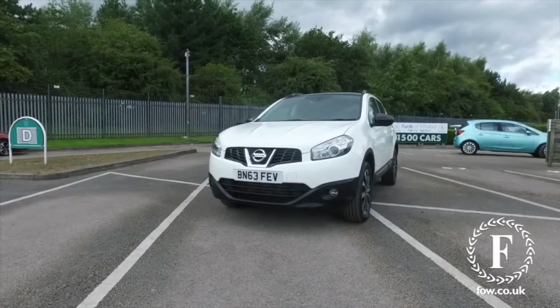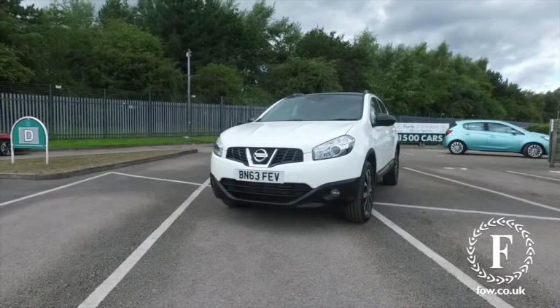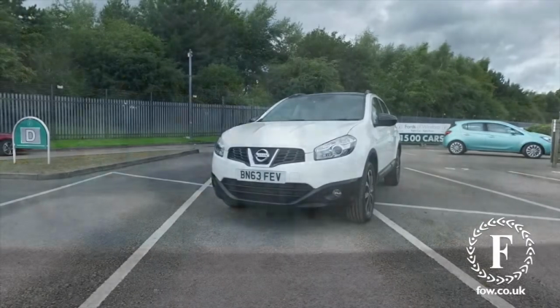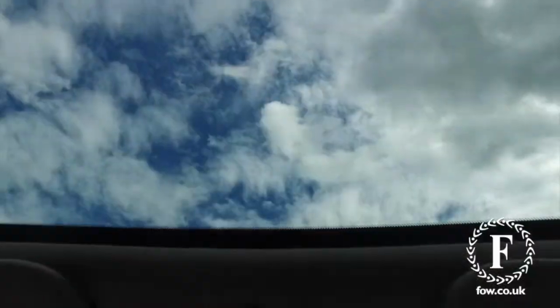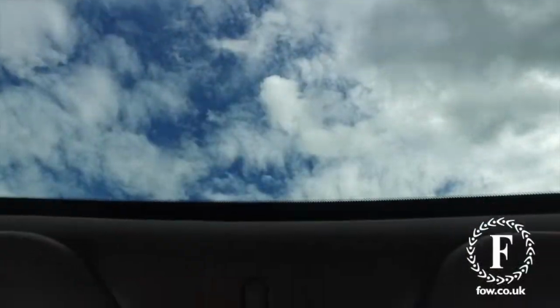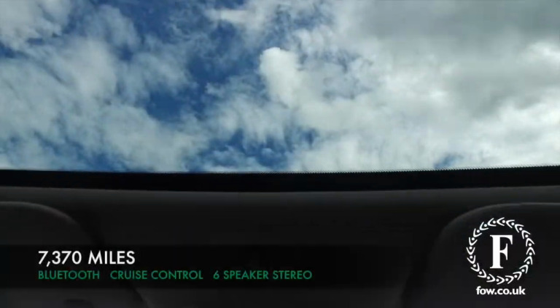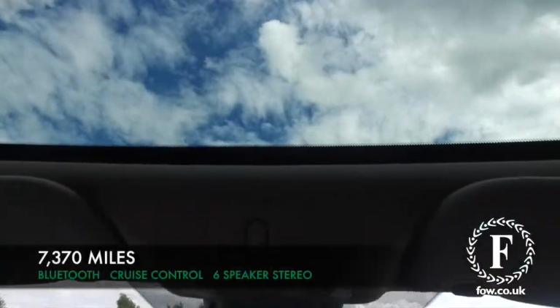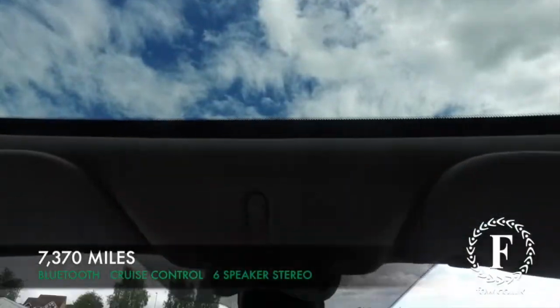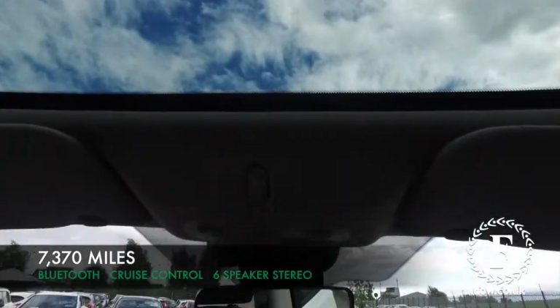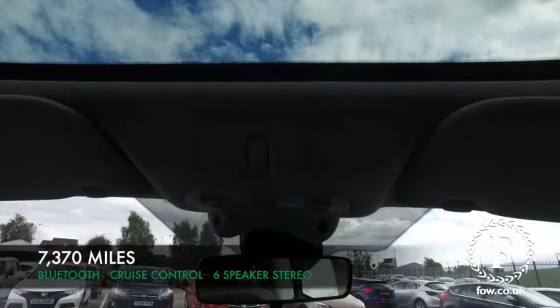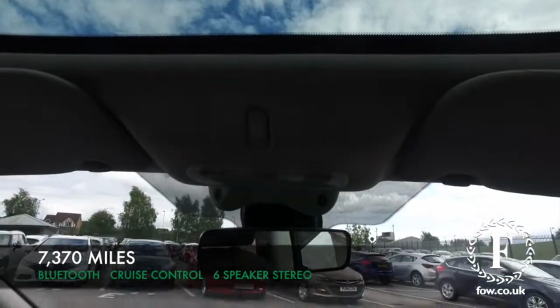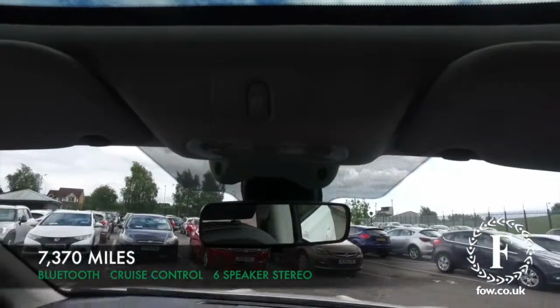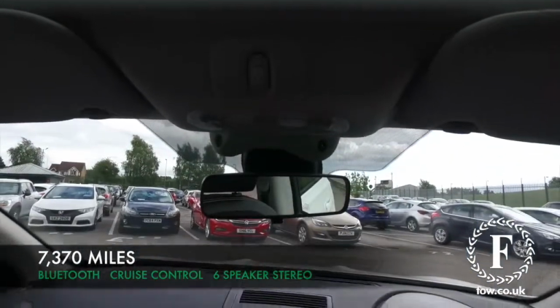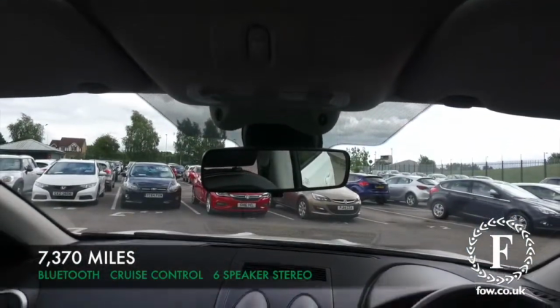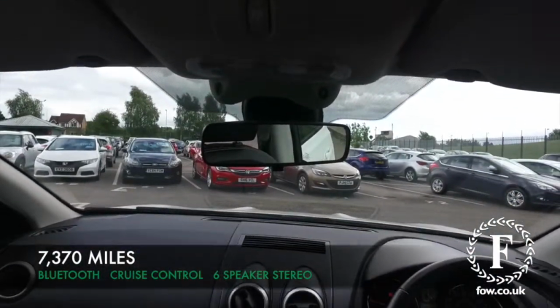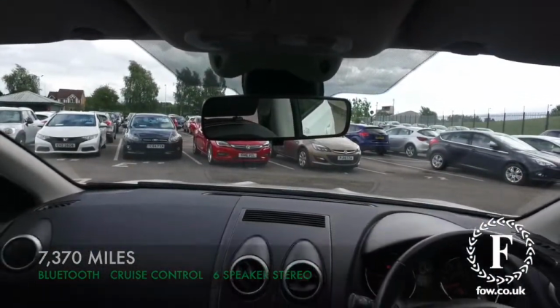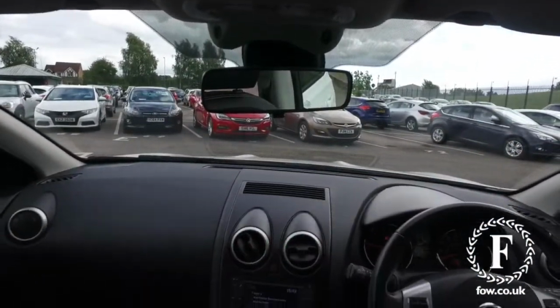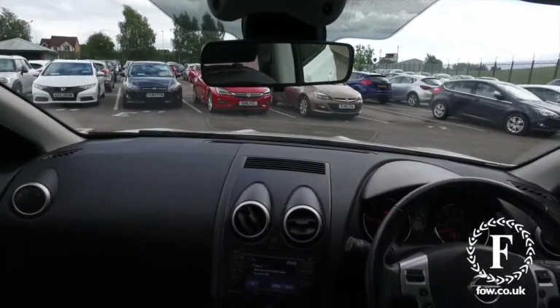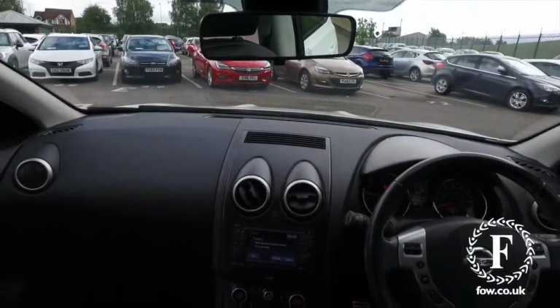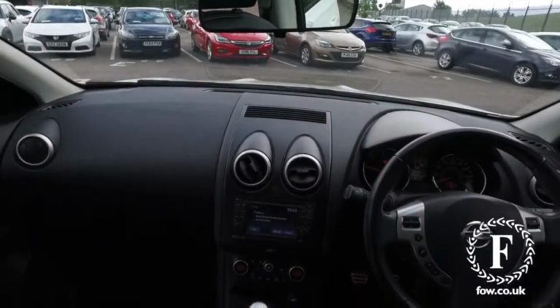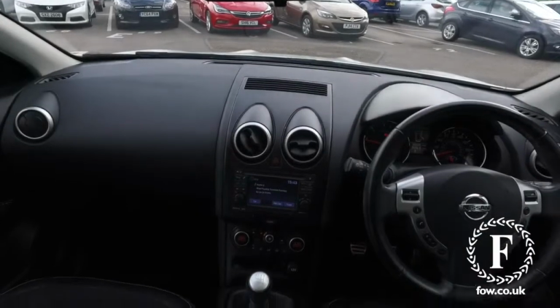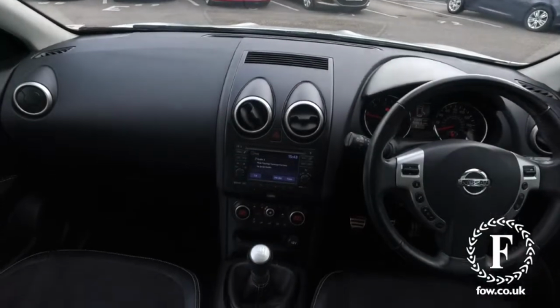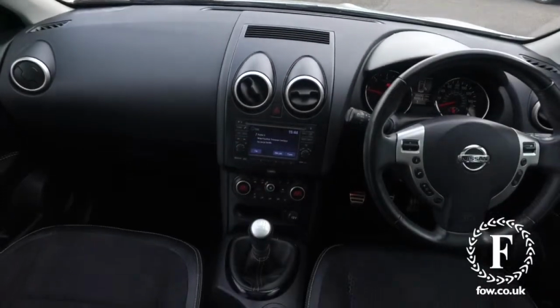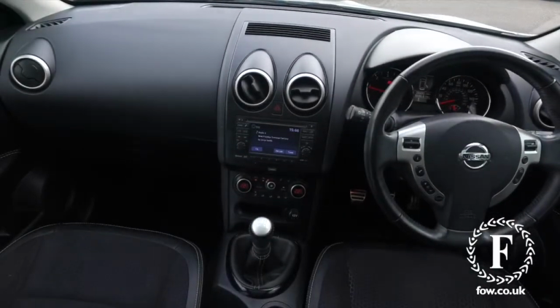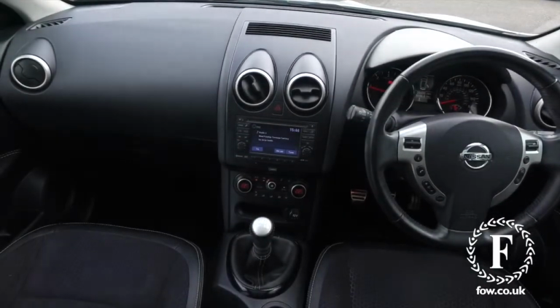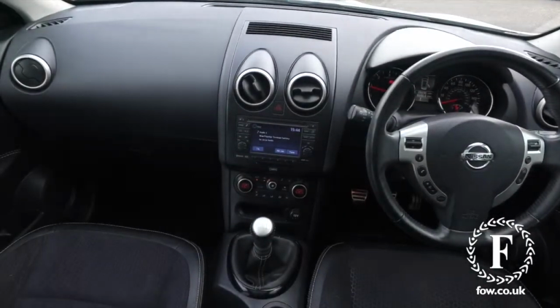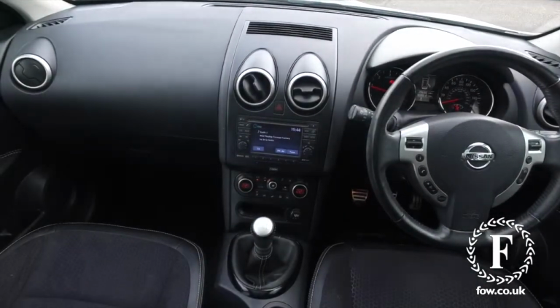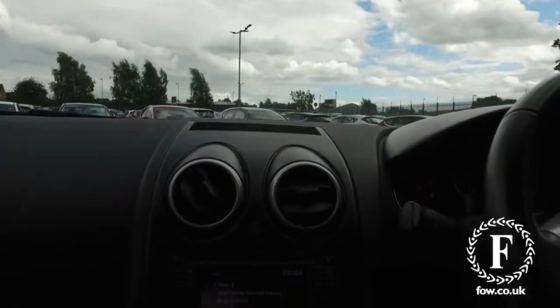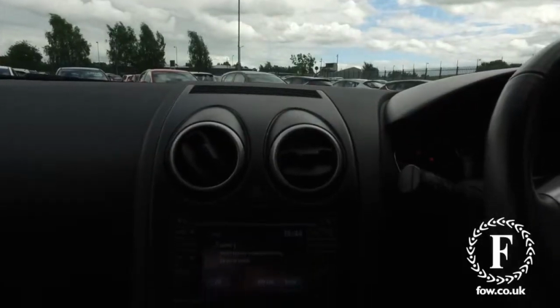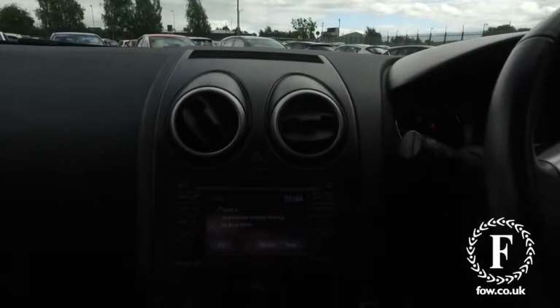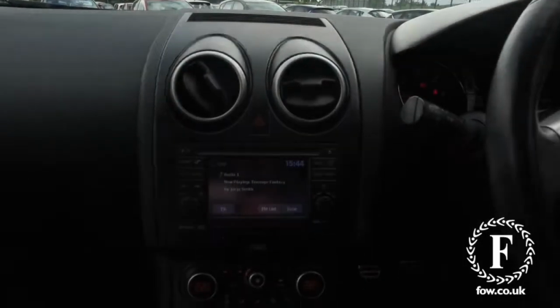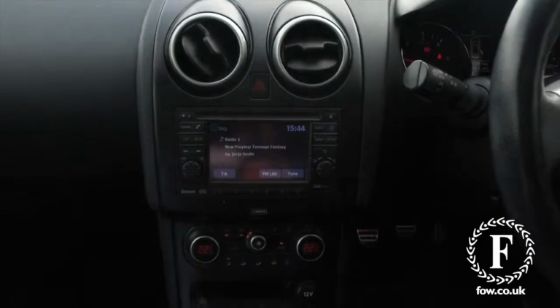Inside will not disappoint either, with a very comfortable cabin. You have a front camera system, sat nav, rear view camera, and also an all-around view monitor and Bluetooth.